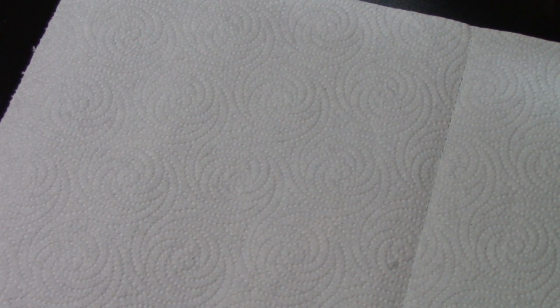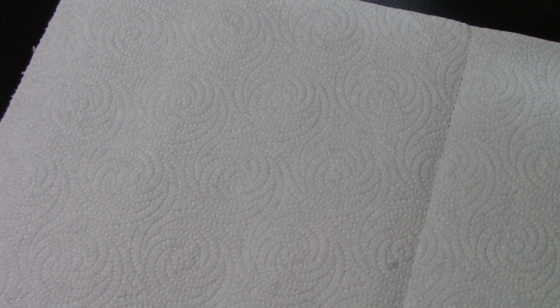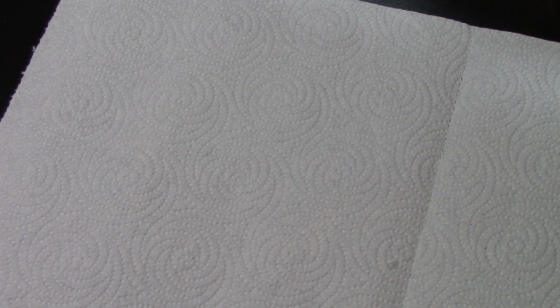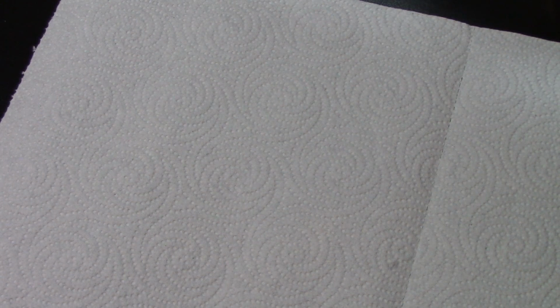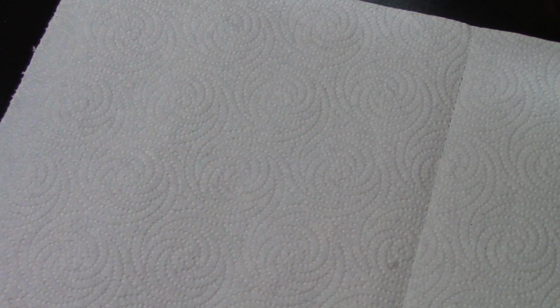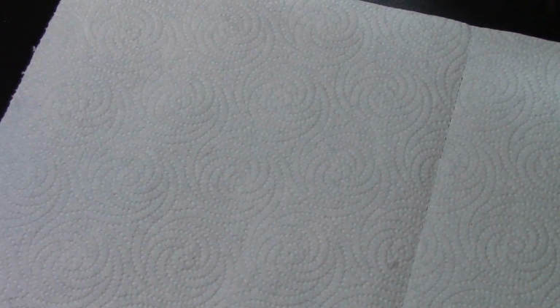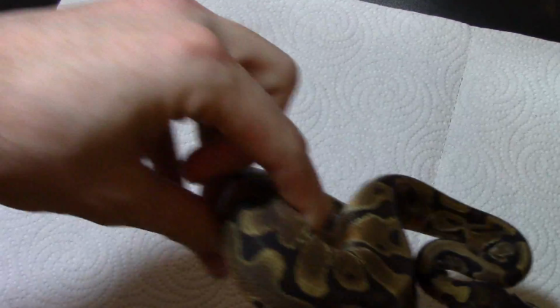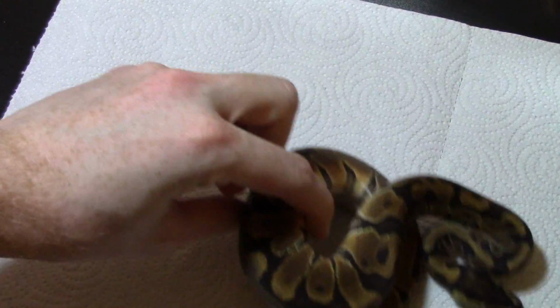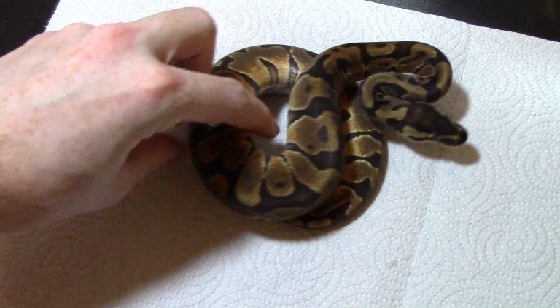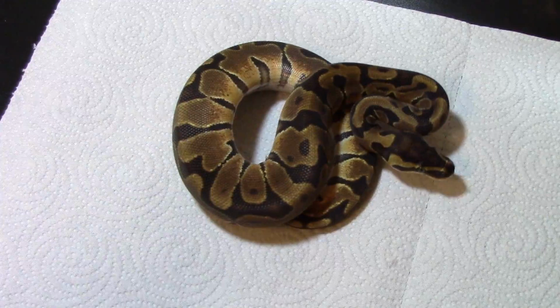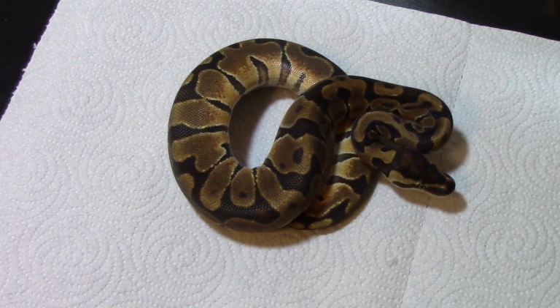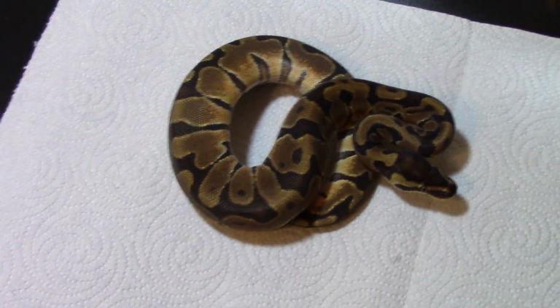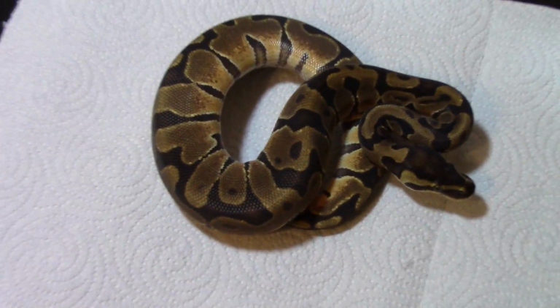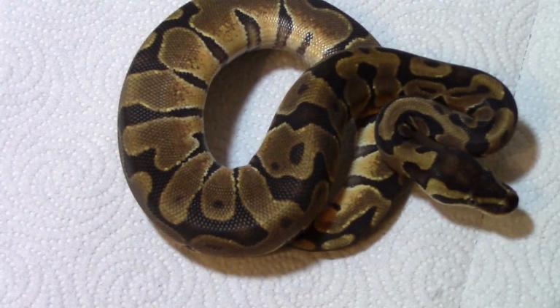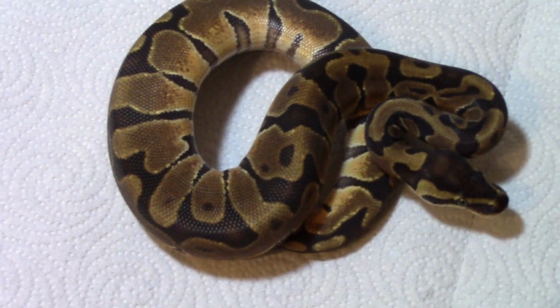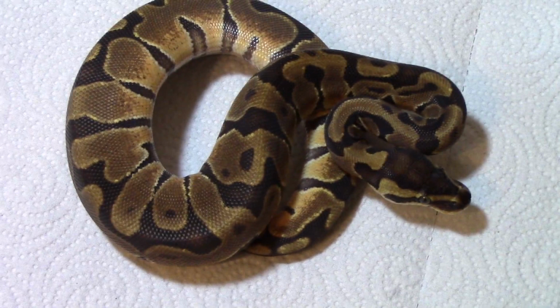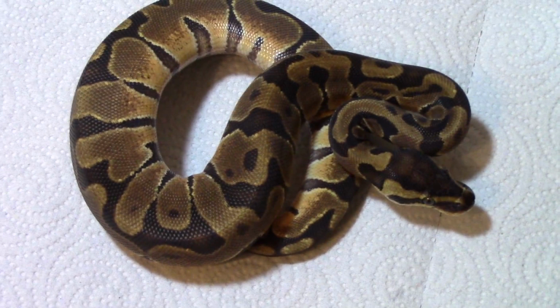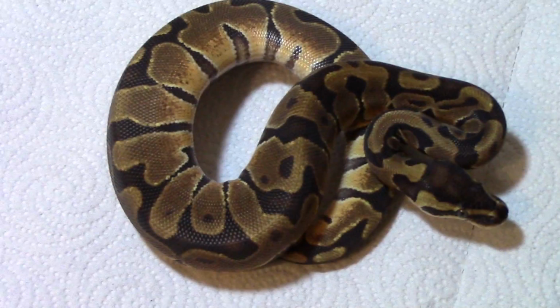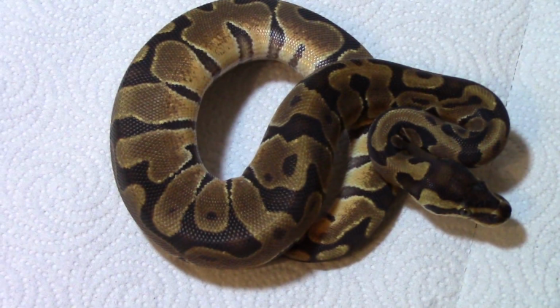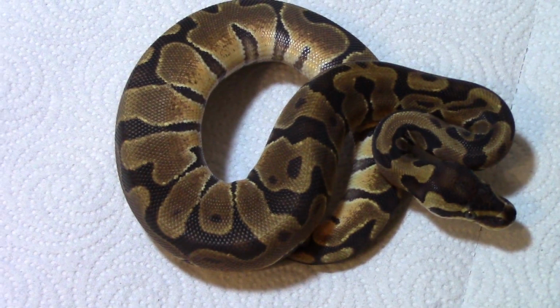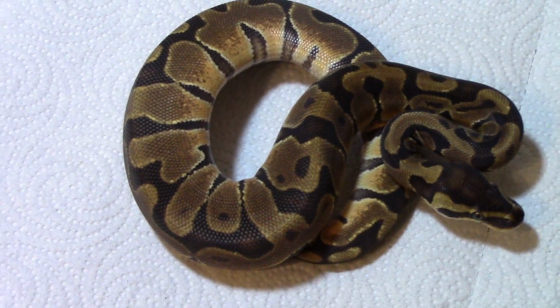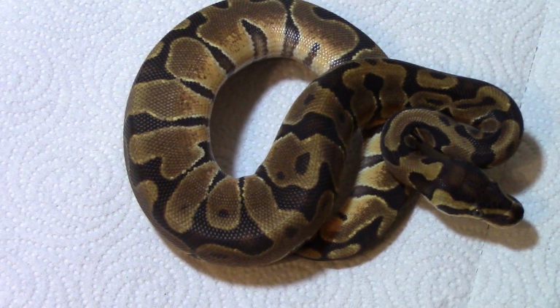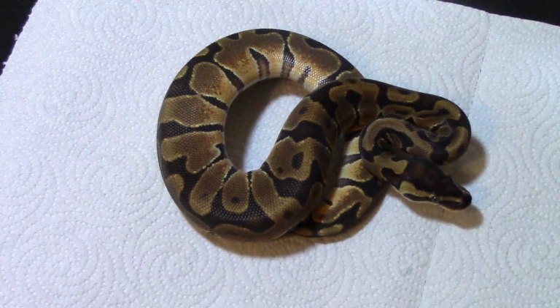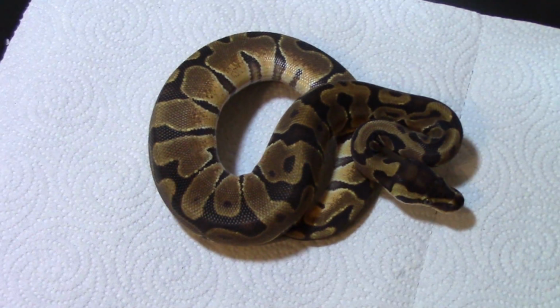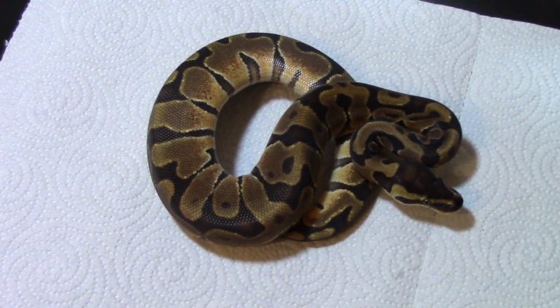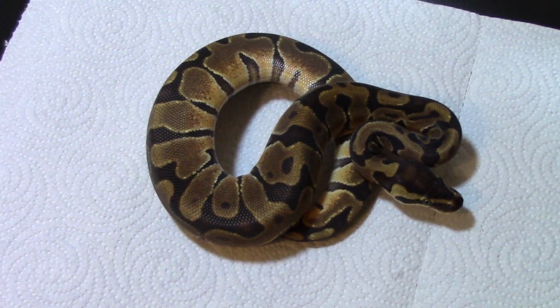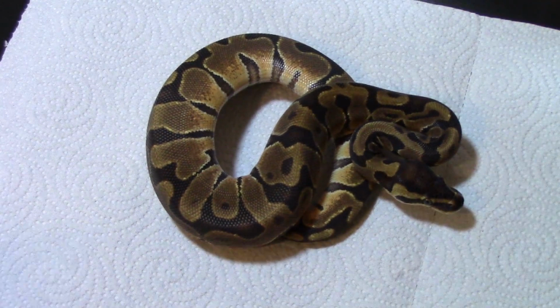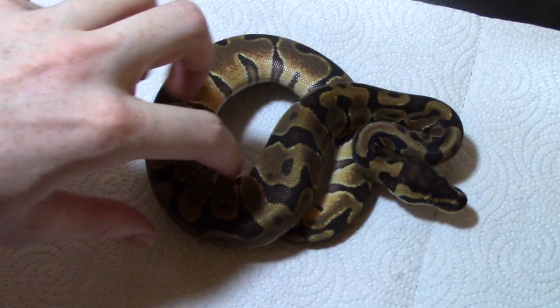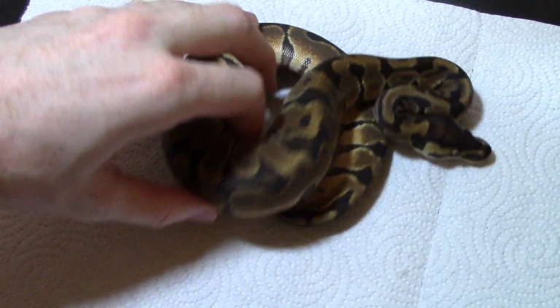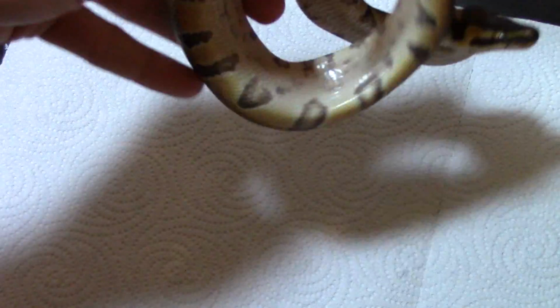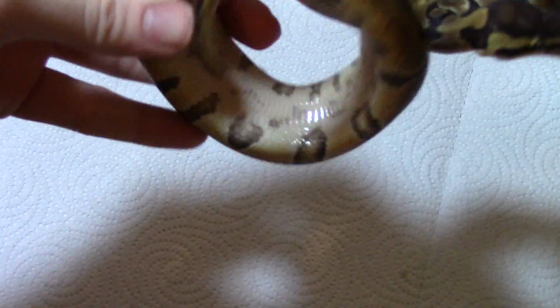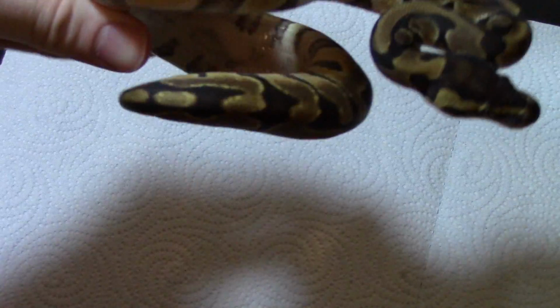This girl is in shed right now, looking kind of dark. This is an enchi female — nothing too mind blowing, just a good enchi. They're always good to have in the collection.